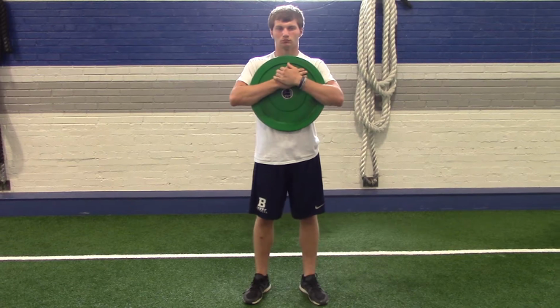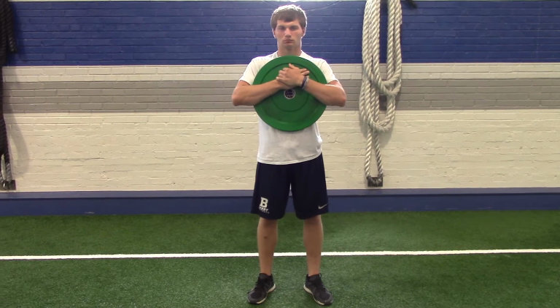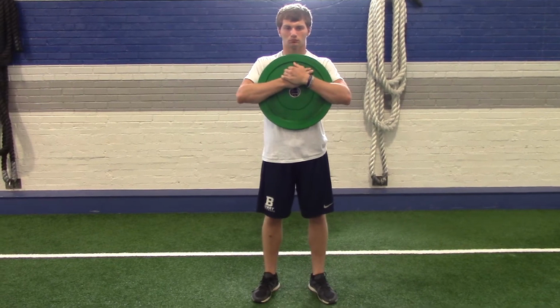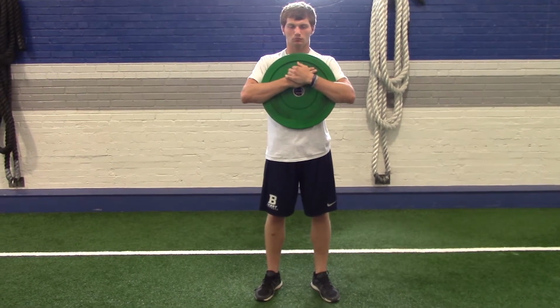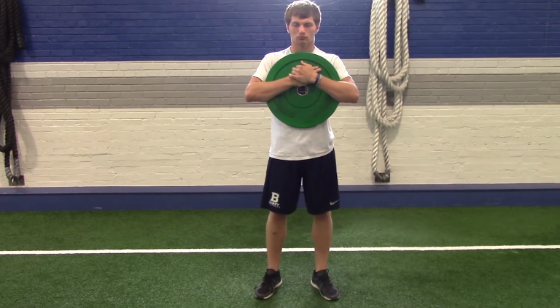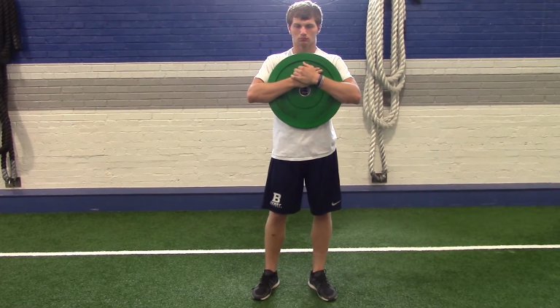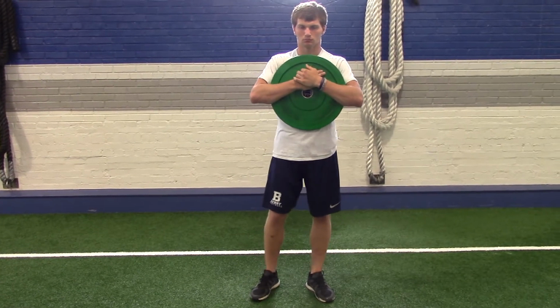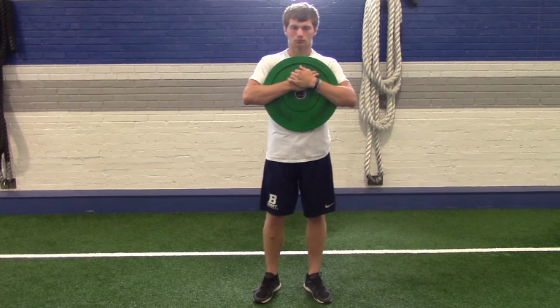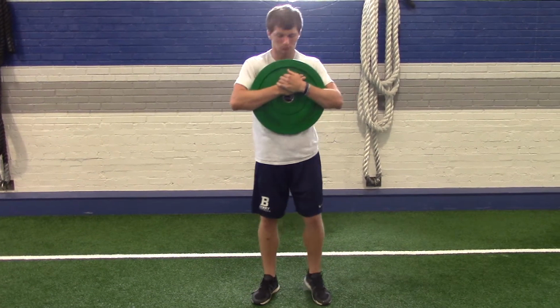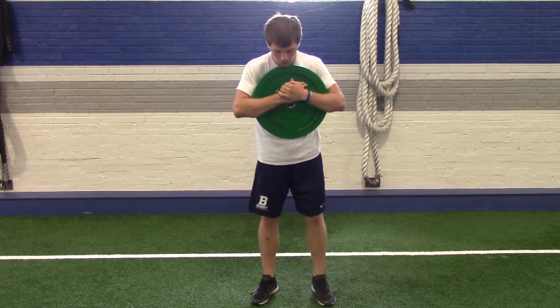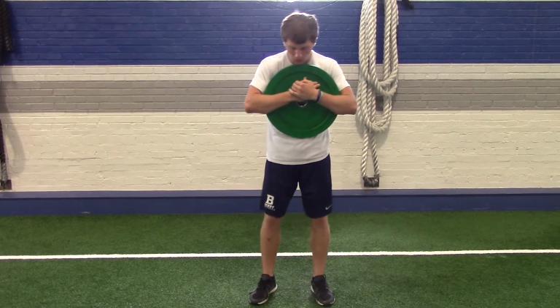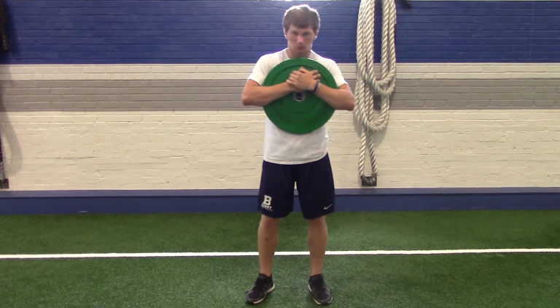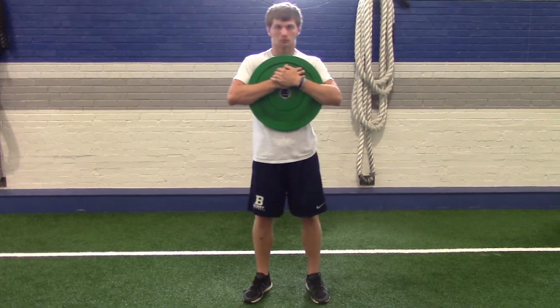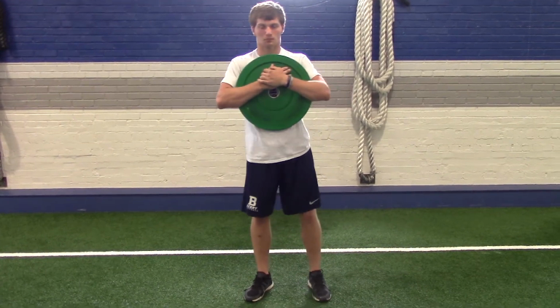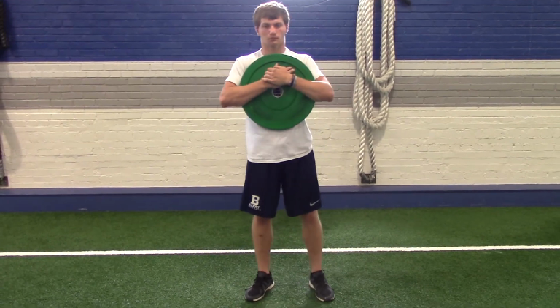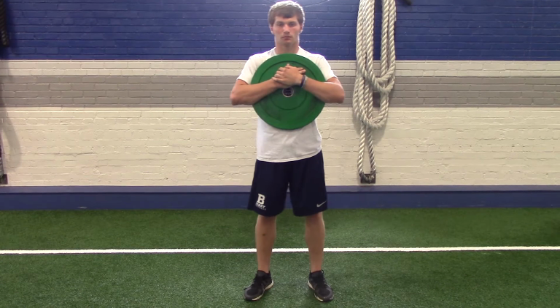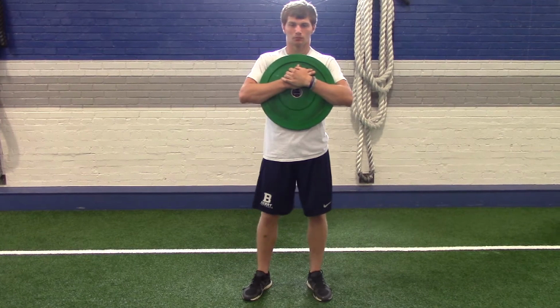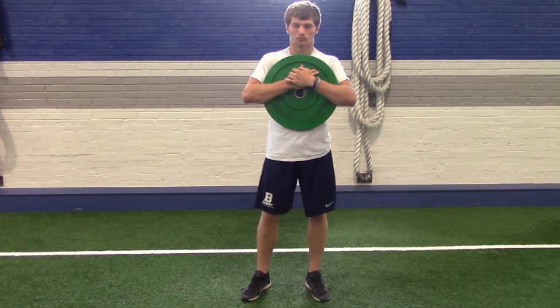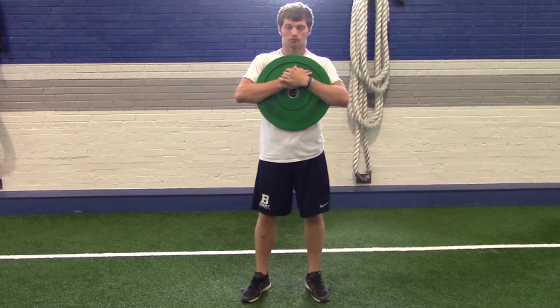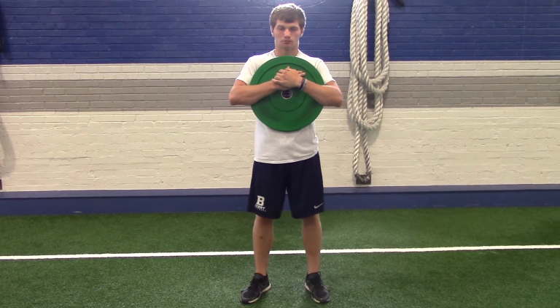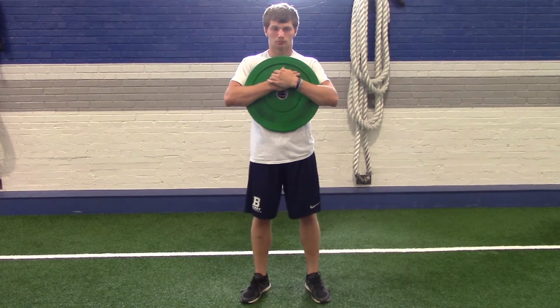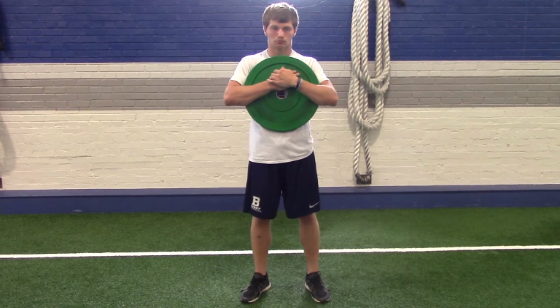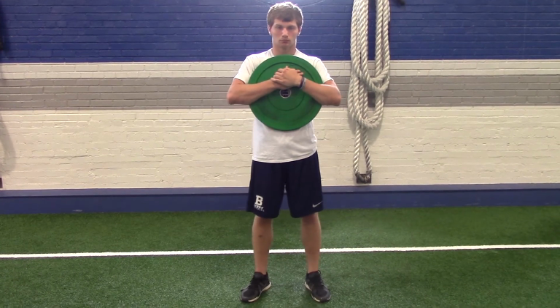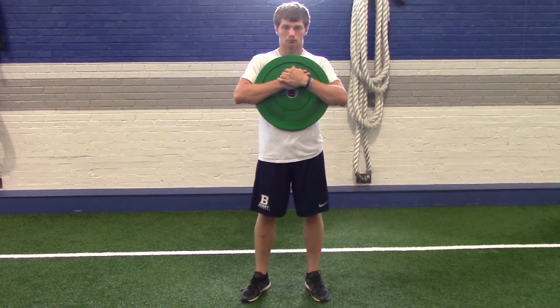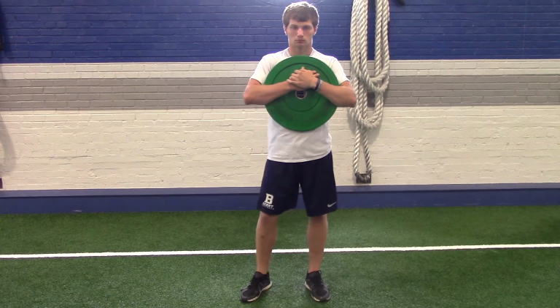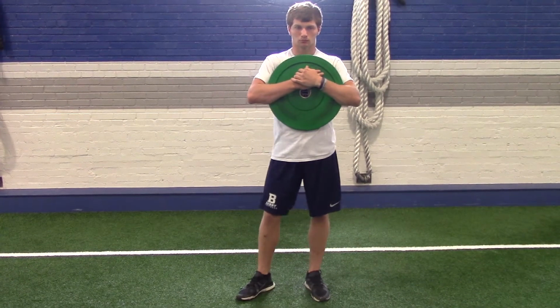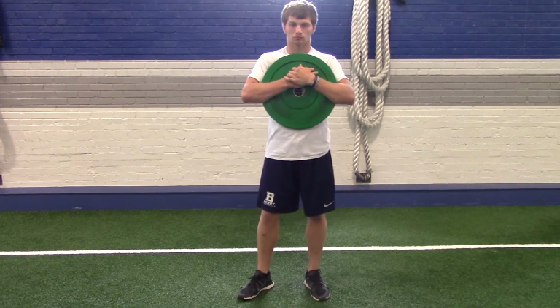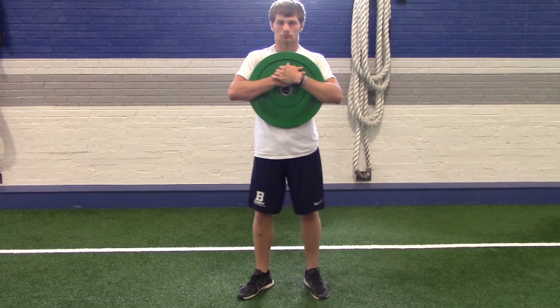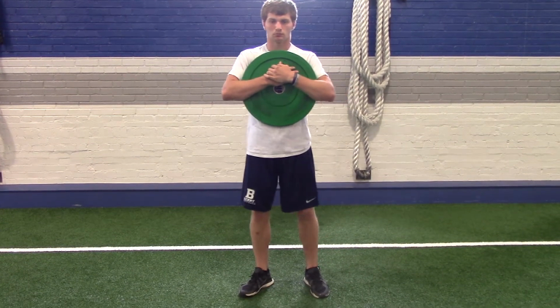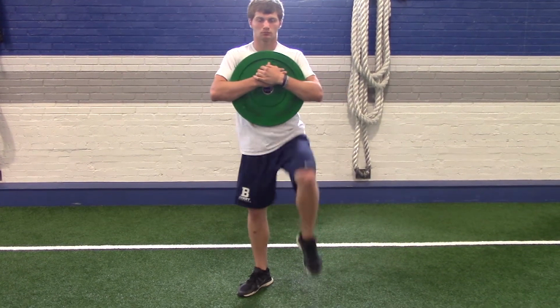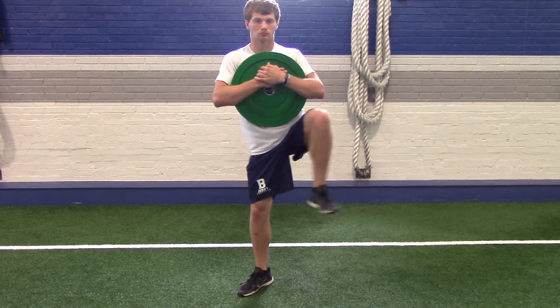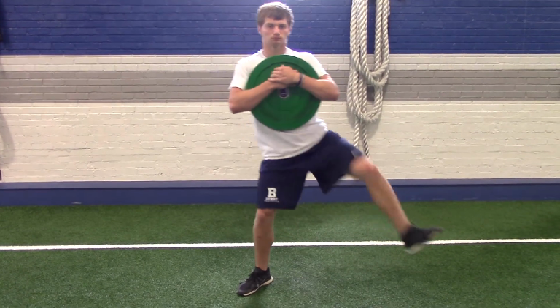For plate side lunges, Craig is going to take a plate in his hands, put it across his chest with his arms across it, and then take a side lunge out in each direction.